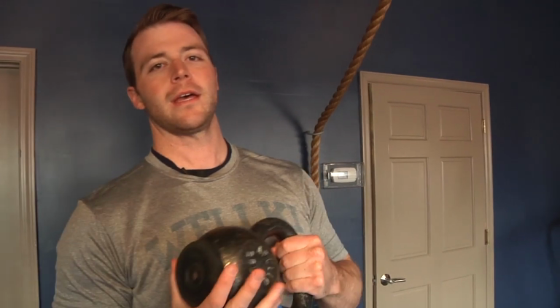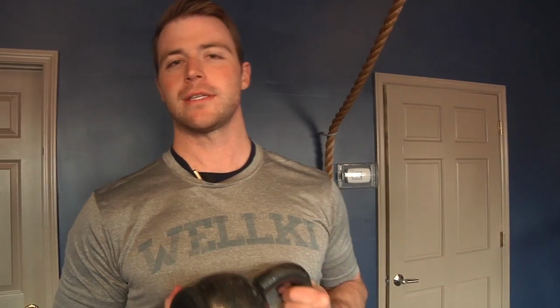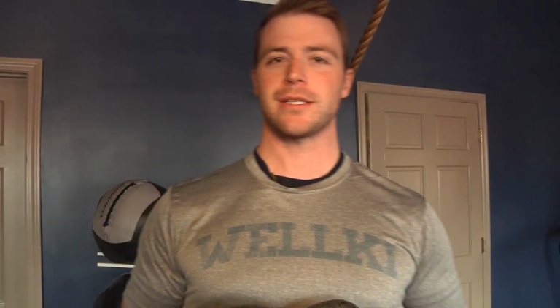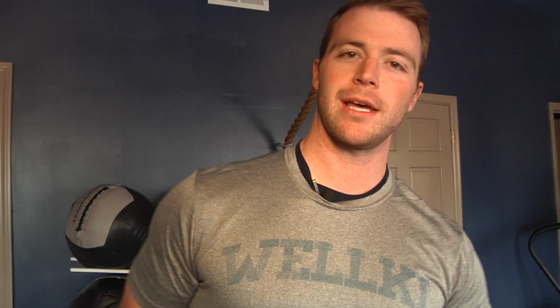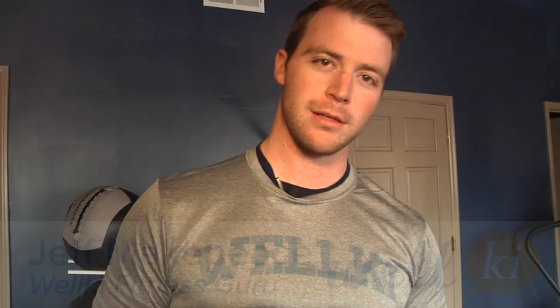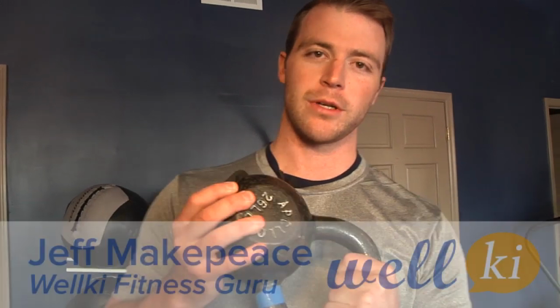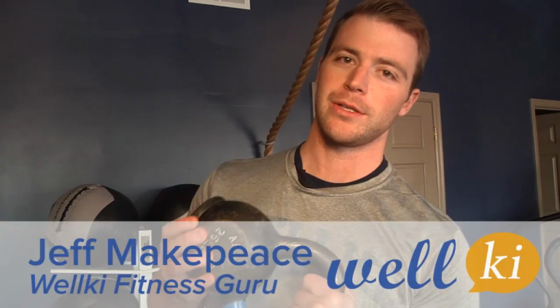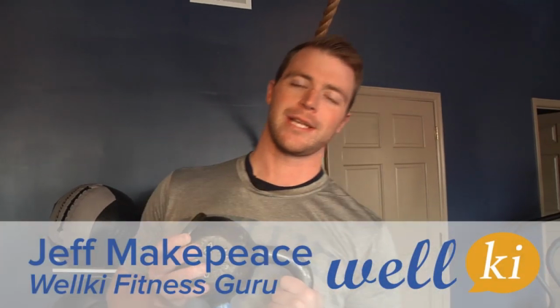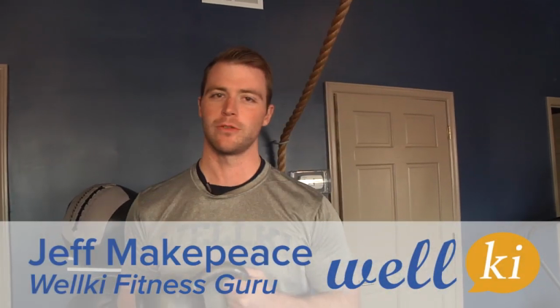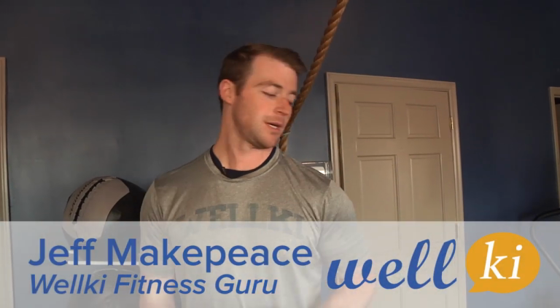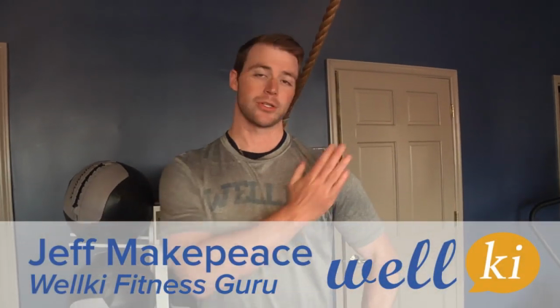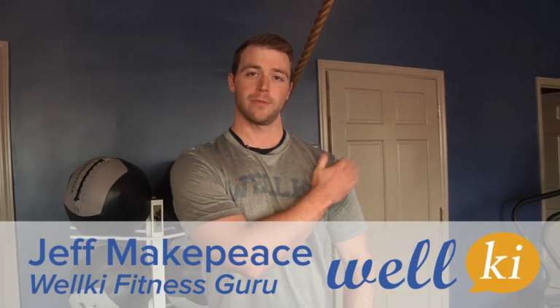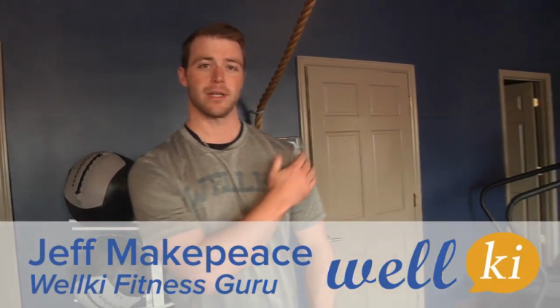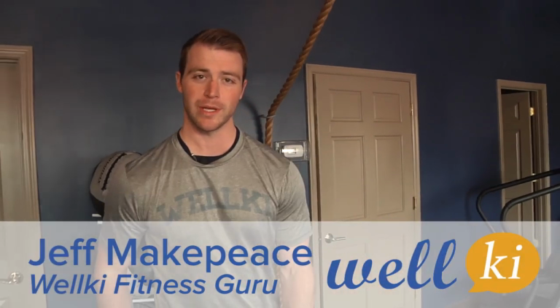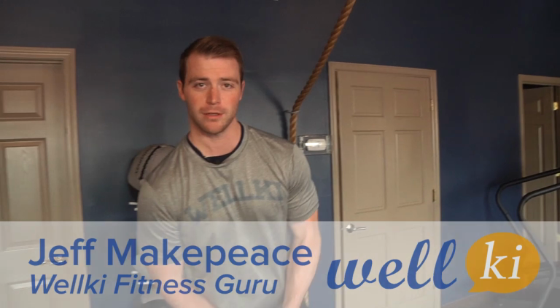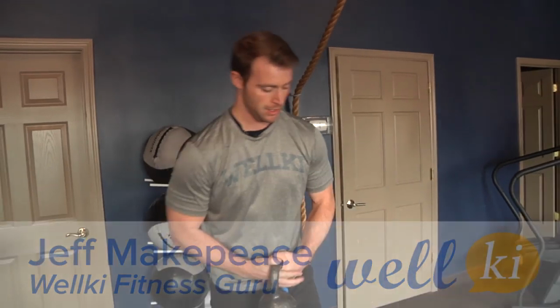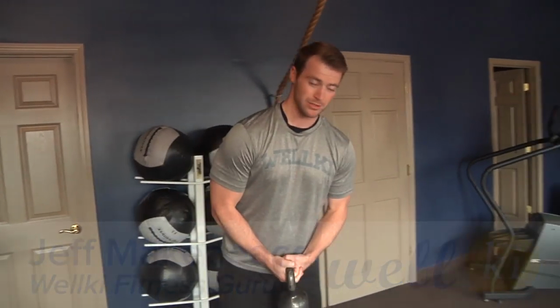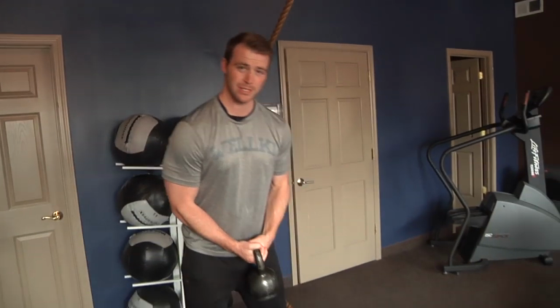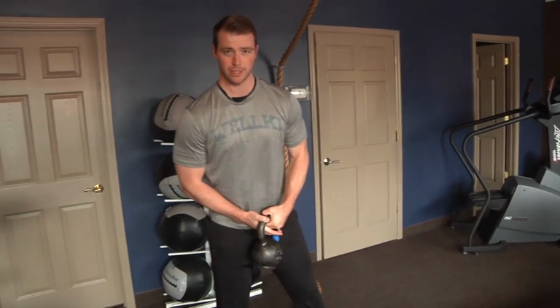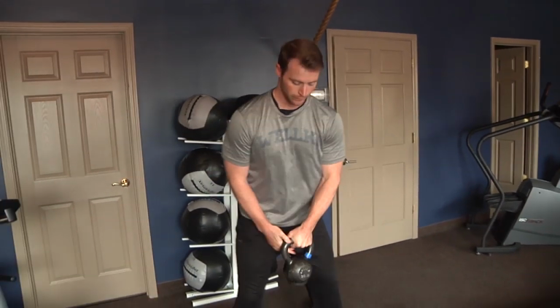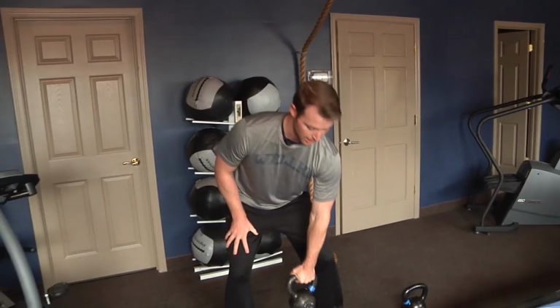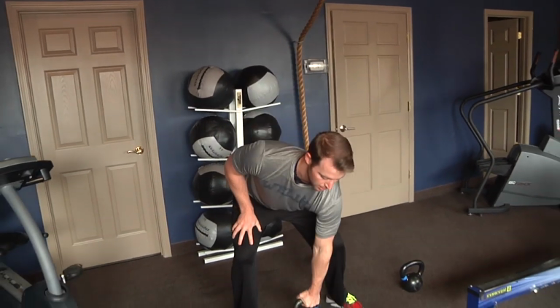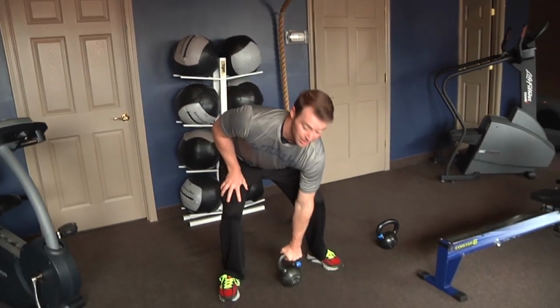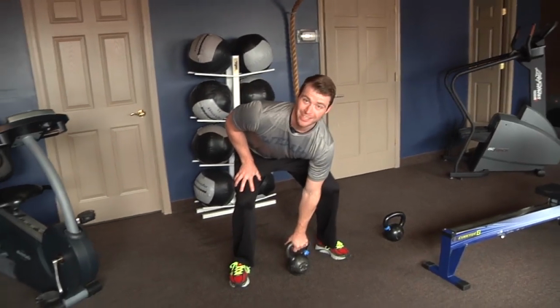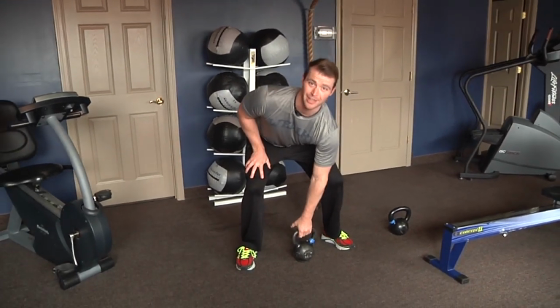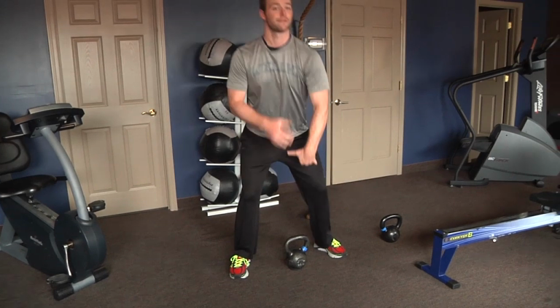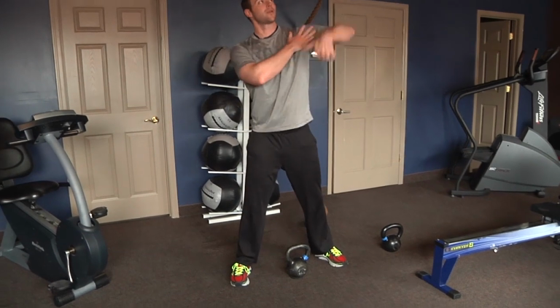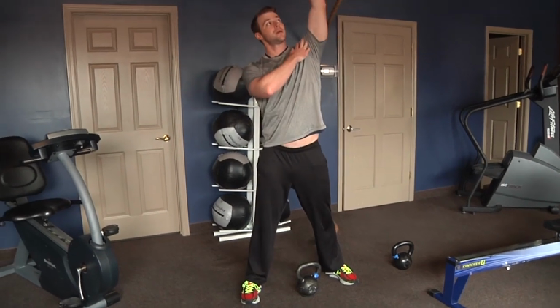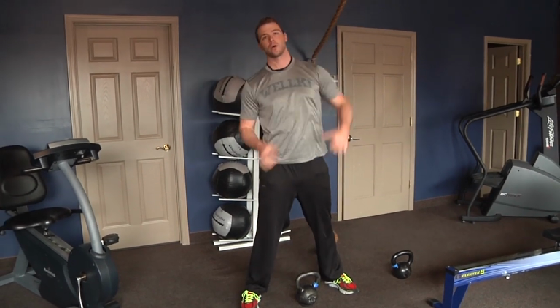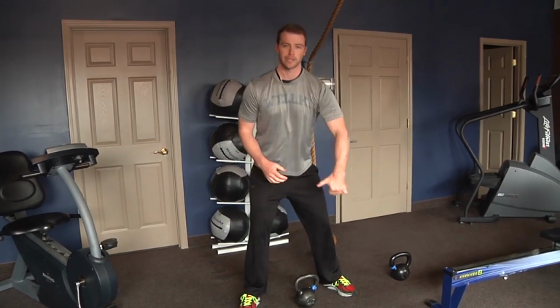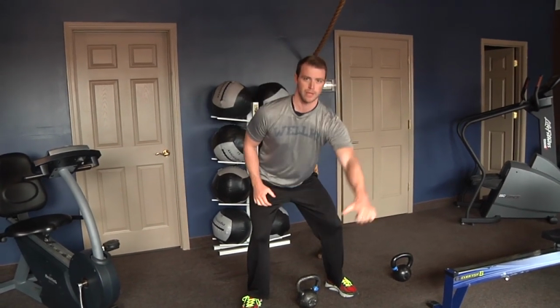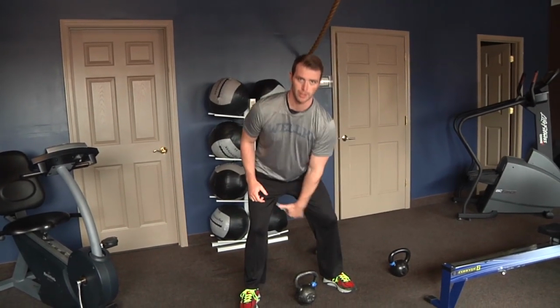Hey, it's Welke's kettlebell series again. This time we're going to show you how to do a snatch movement. It's a shoulder movement, so a lot of swinging is involved. There are two ways to do it — you can either go from the ground and start here and flip it all the way up, or you can do a little swing with one arm.